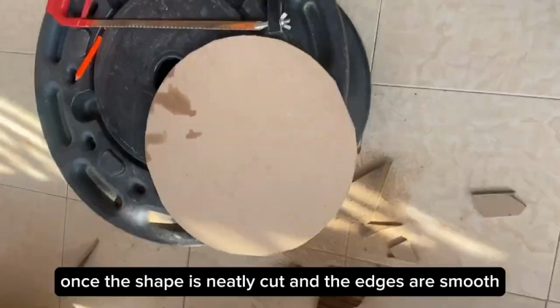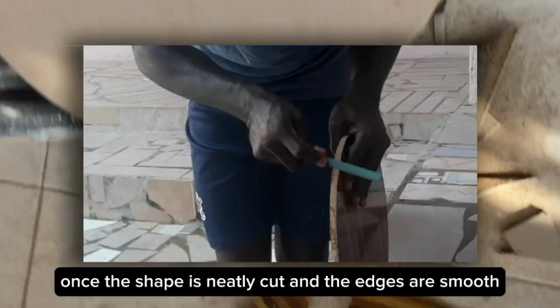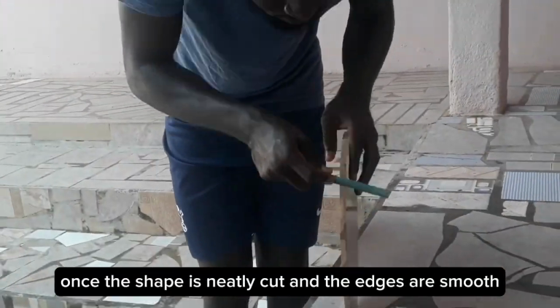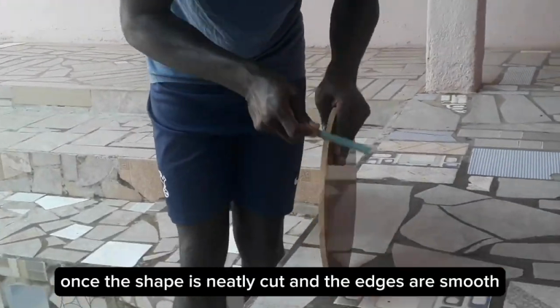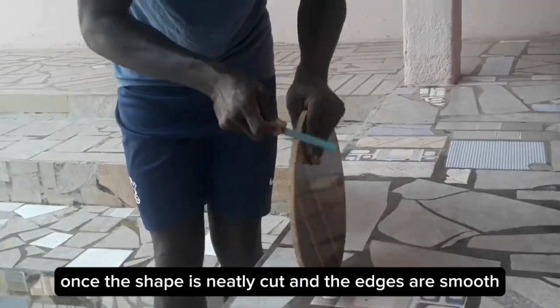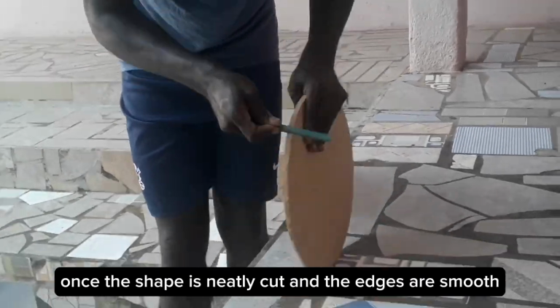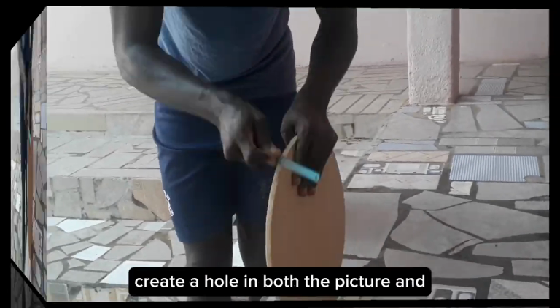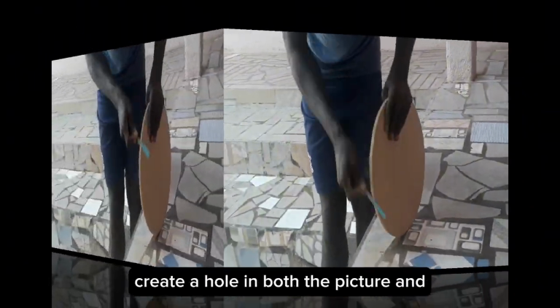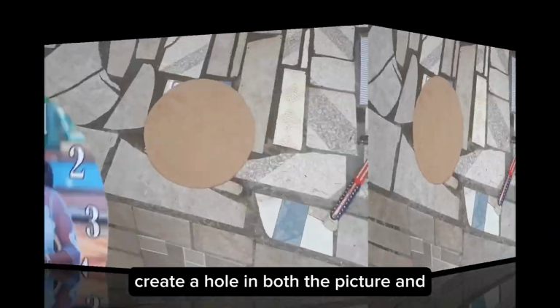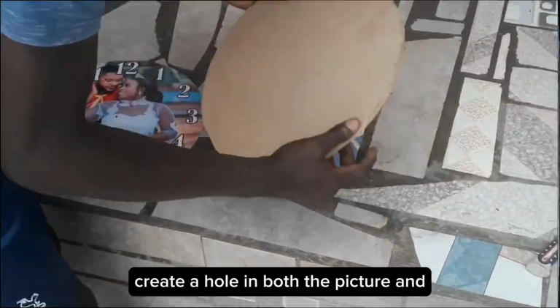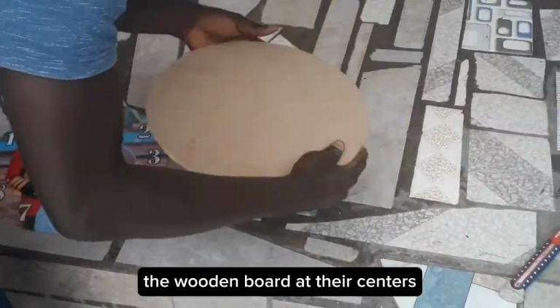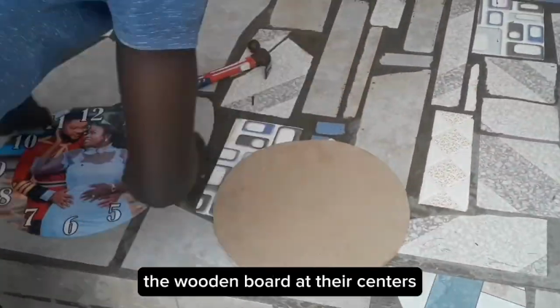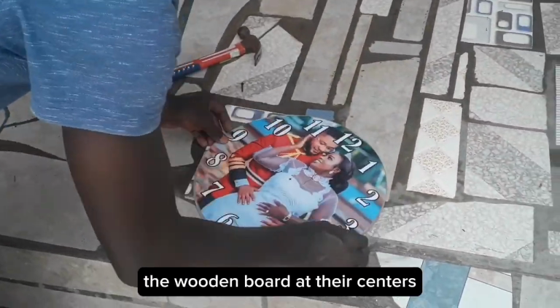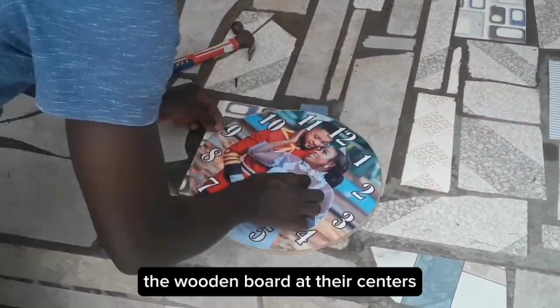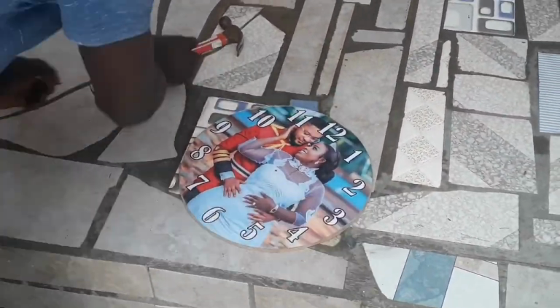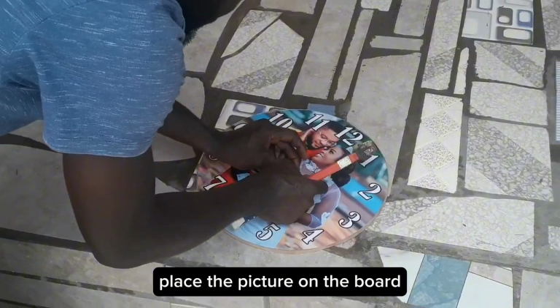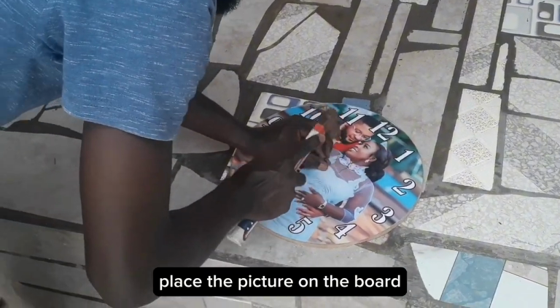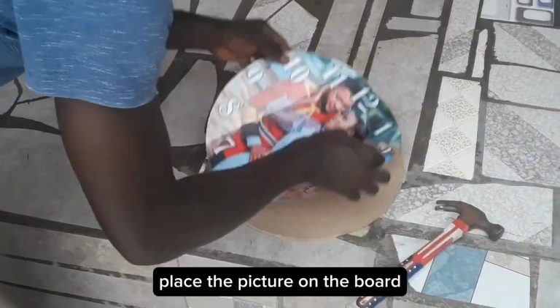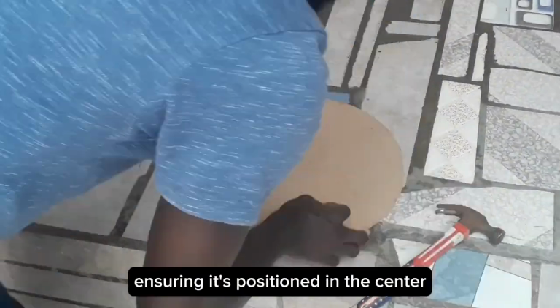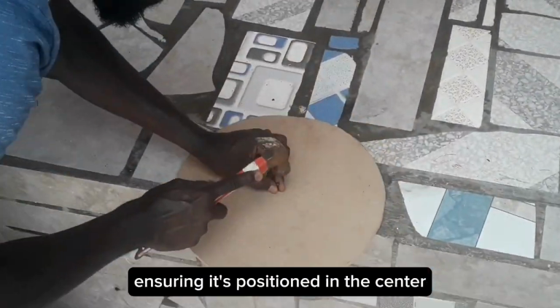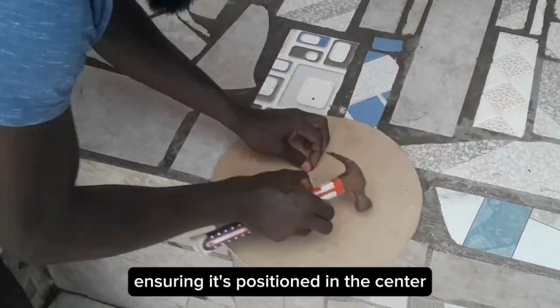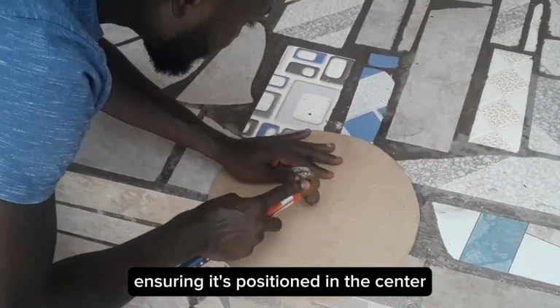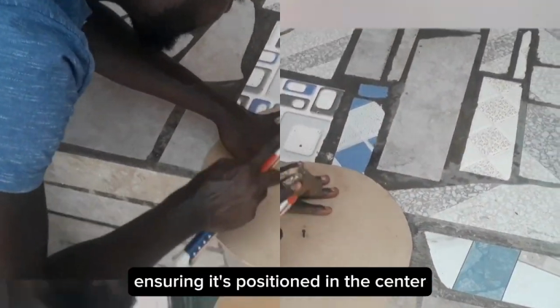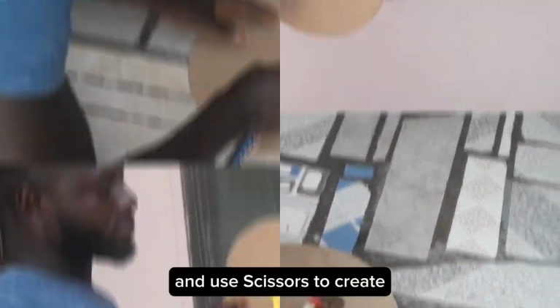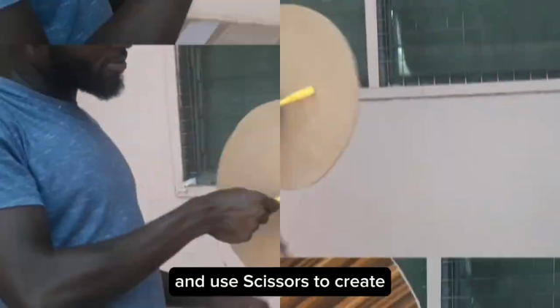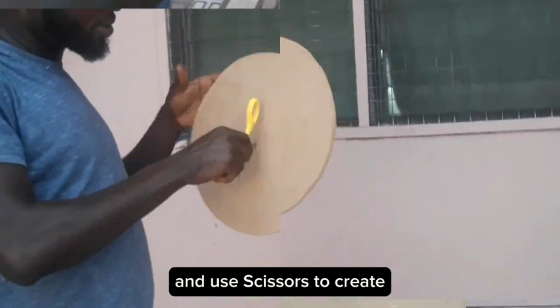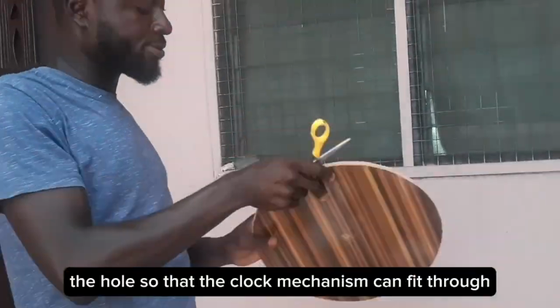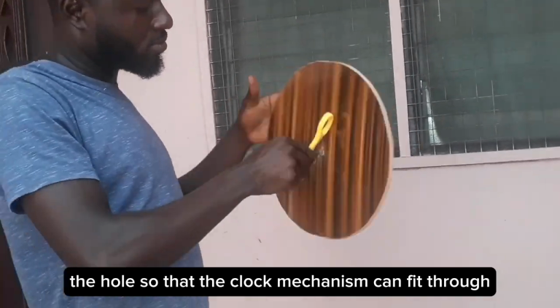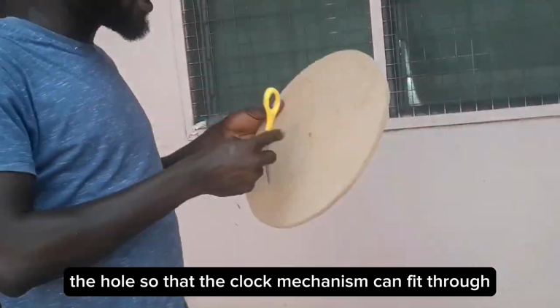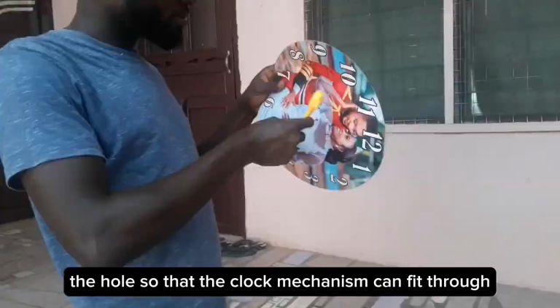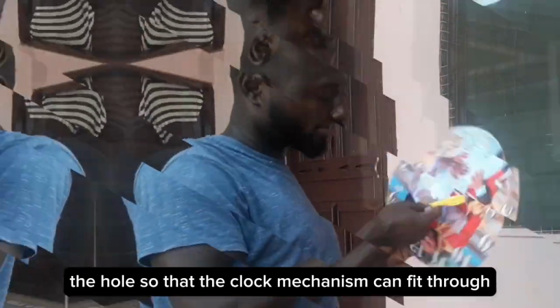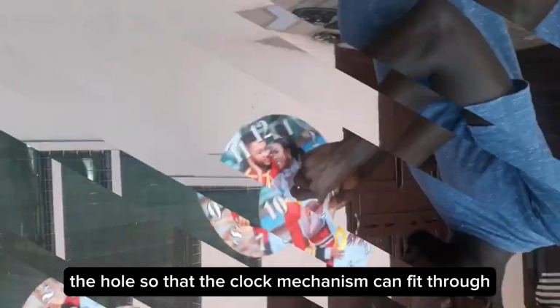Once the shape is neatly cut and the edges are smooth, create a hole in both the picture and the wooden board at their centers. Place the picture on the board, ensuring it's positioned in the center, and use scissors to create the hole so that the clock mechanism can fit through.